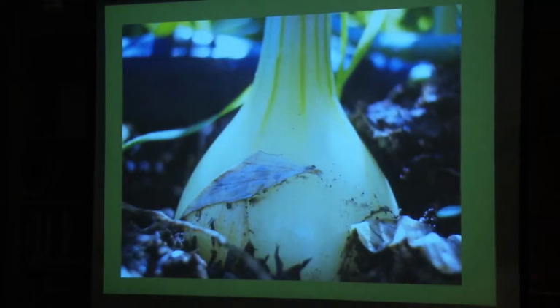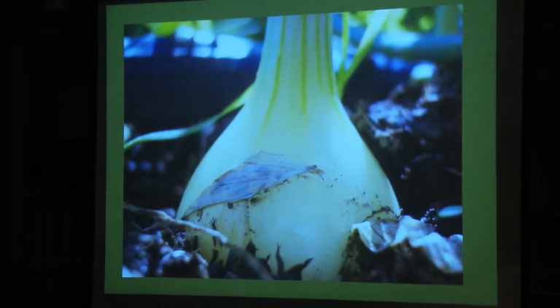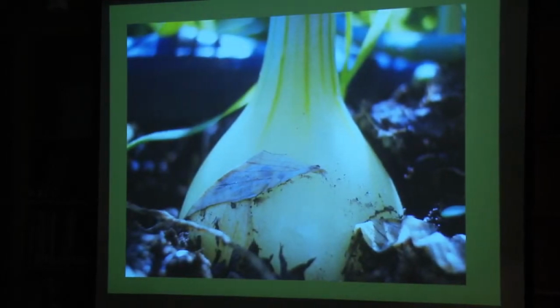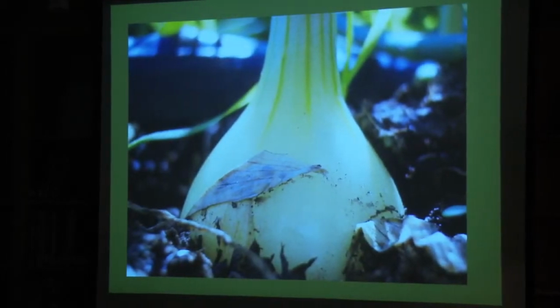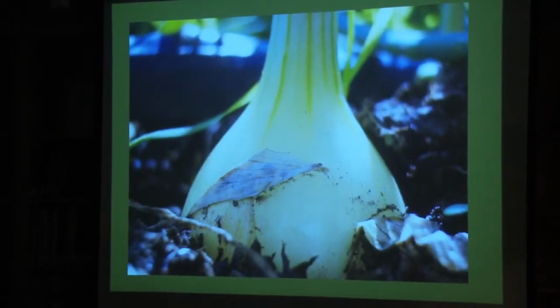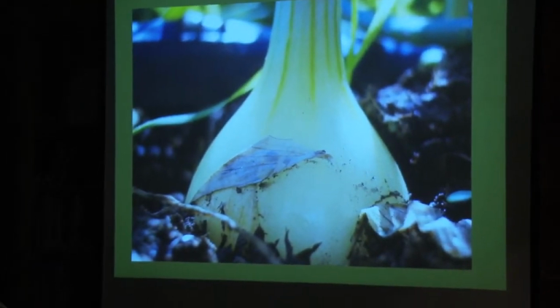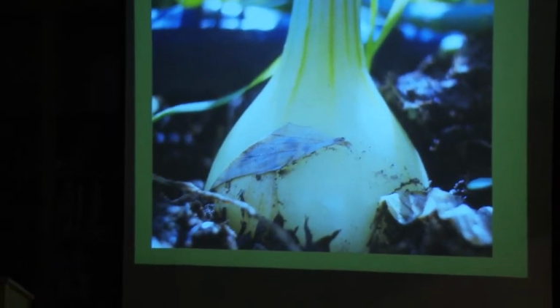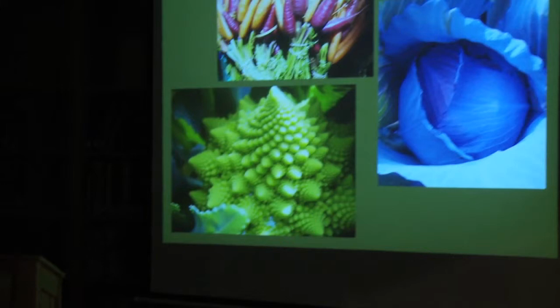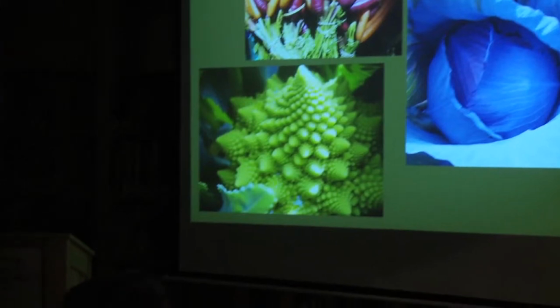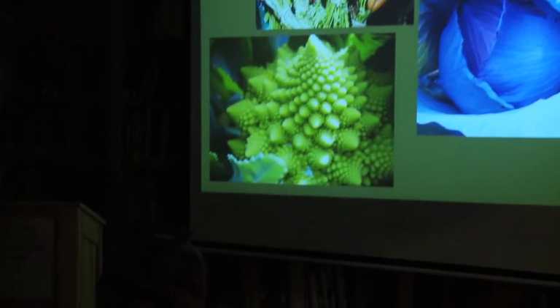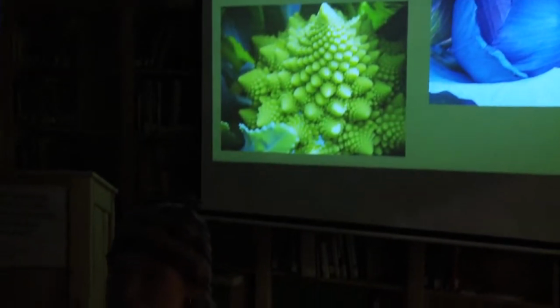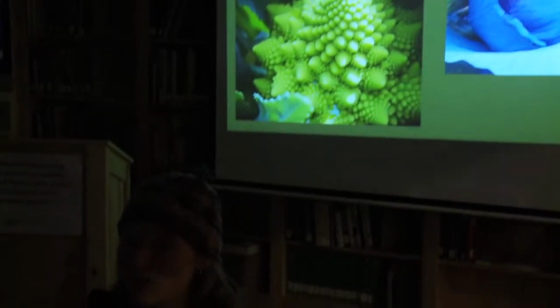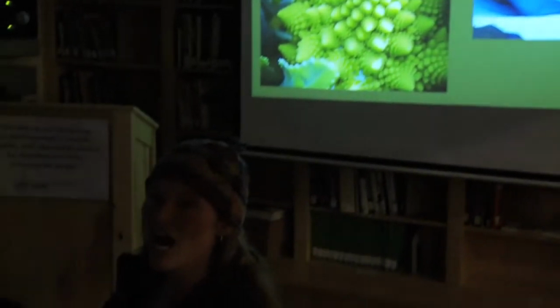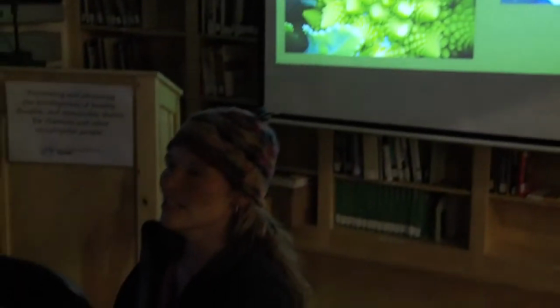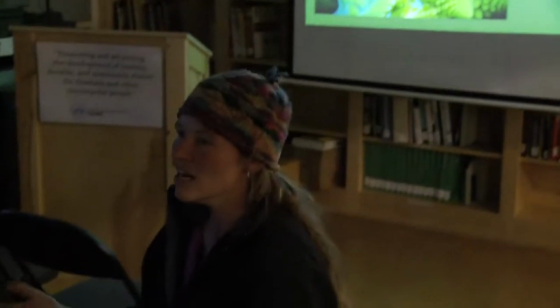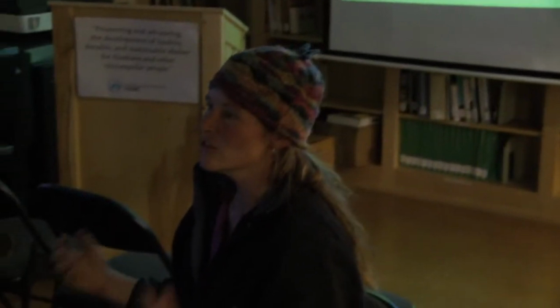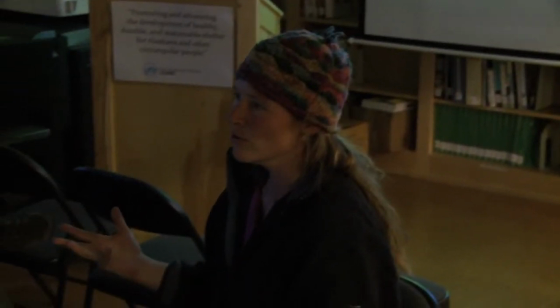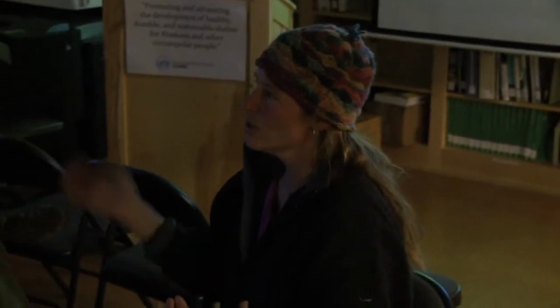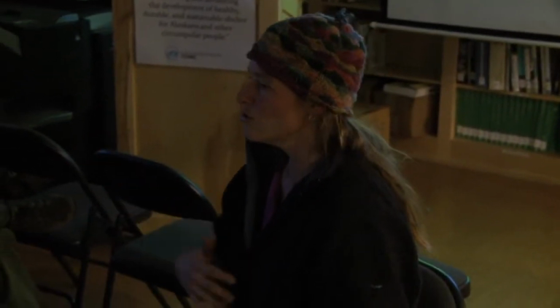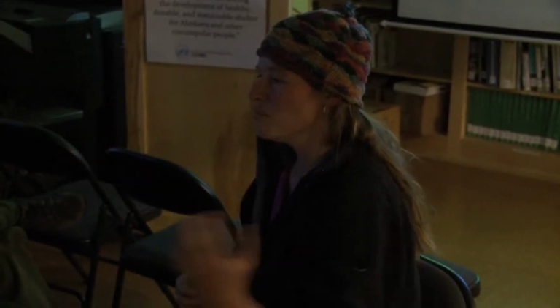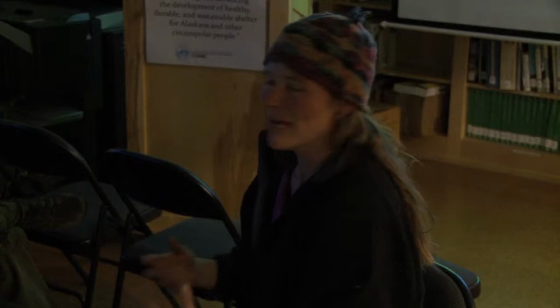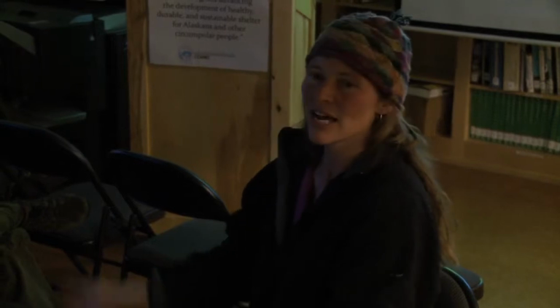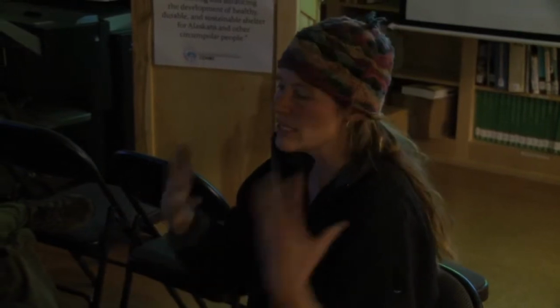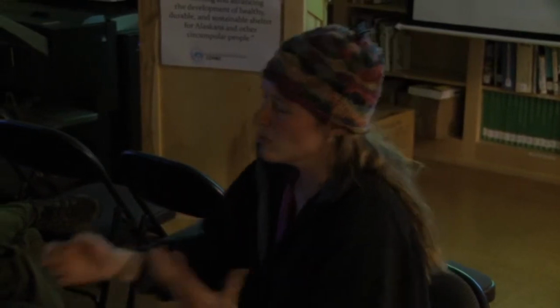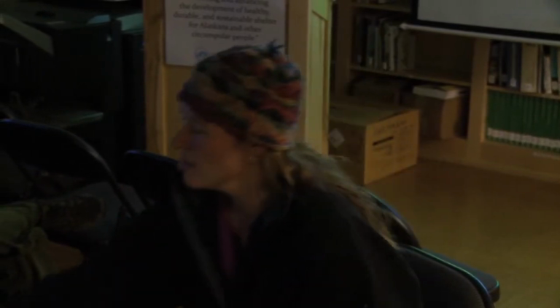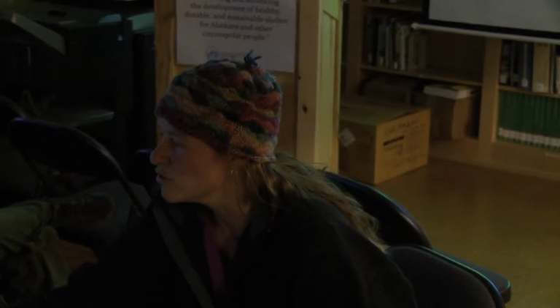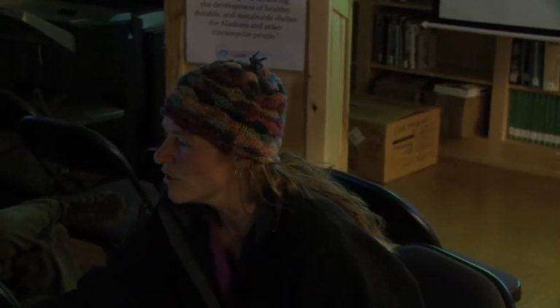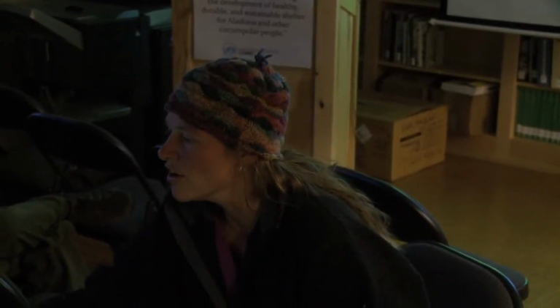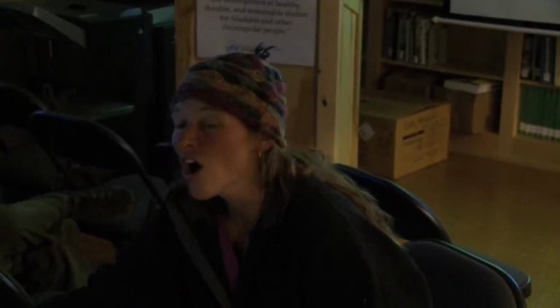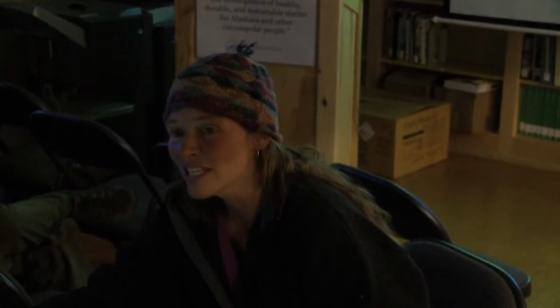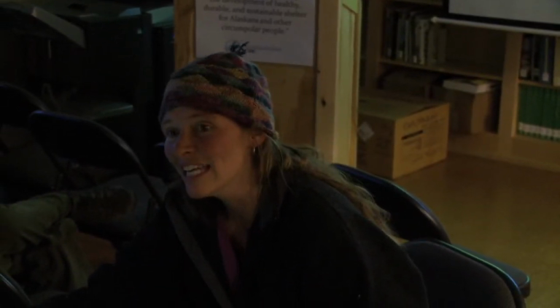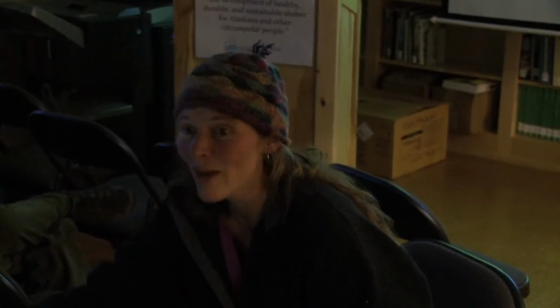From the soil, you end up getting literally tons and tons of produce. Nutrients and biomass come out of the soil in the garden, and you're harvesting it and taking it away.